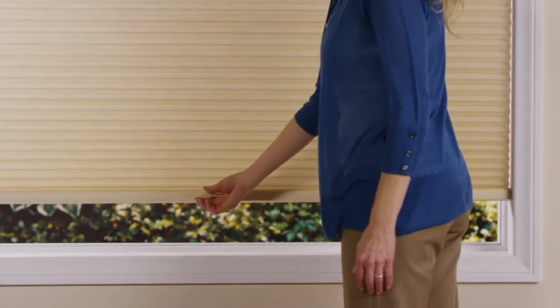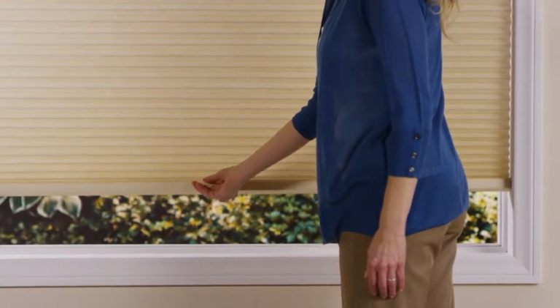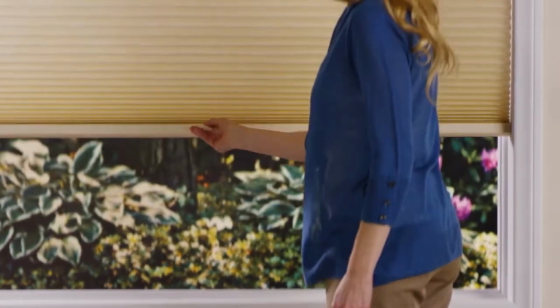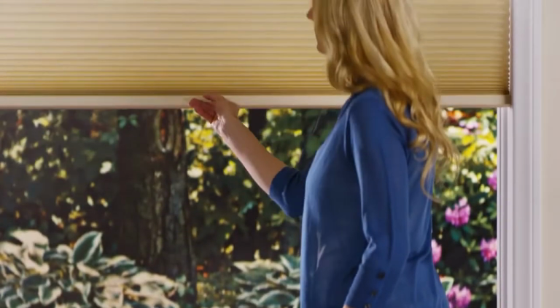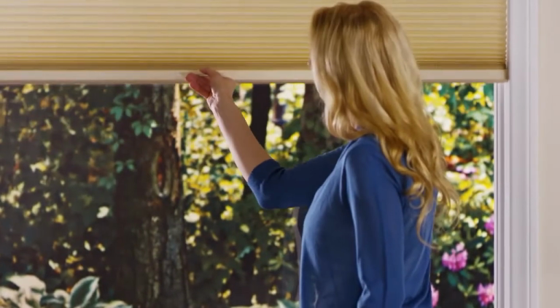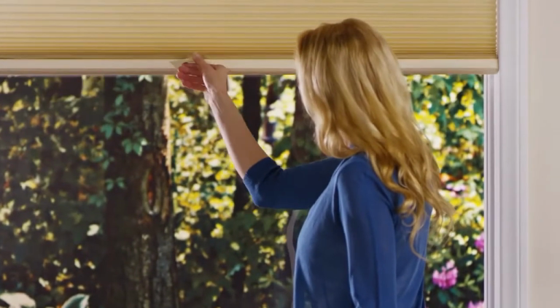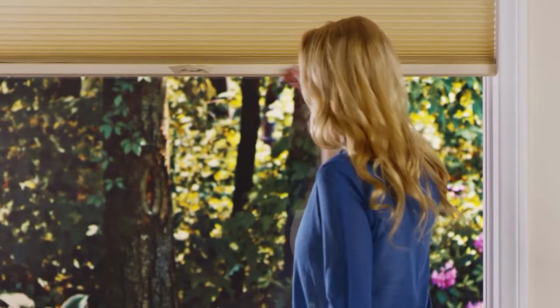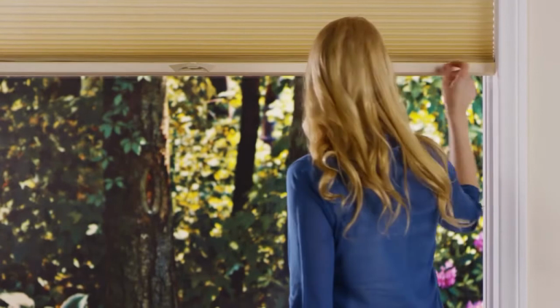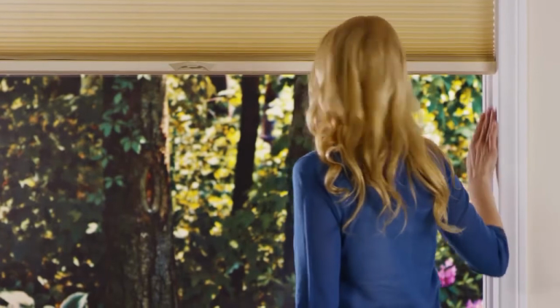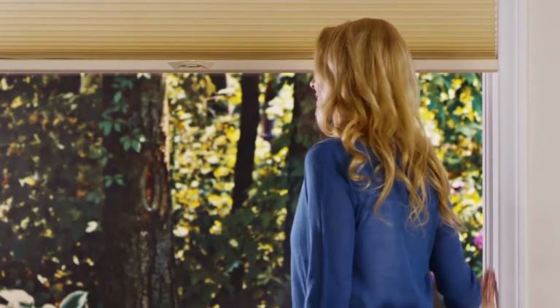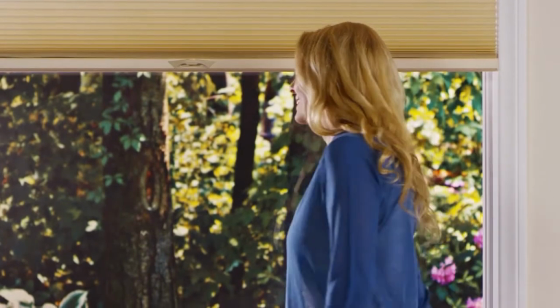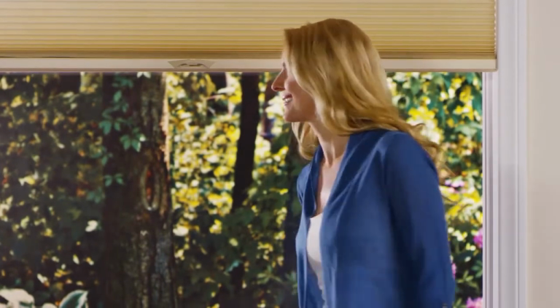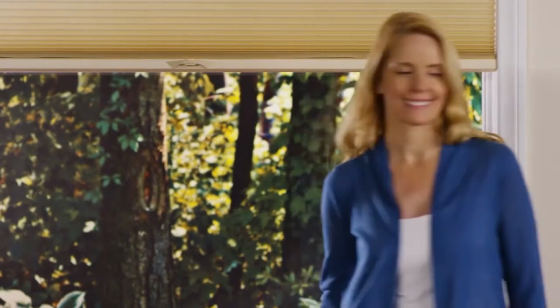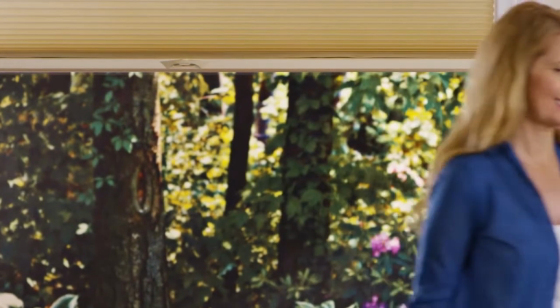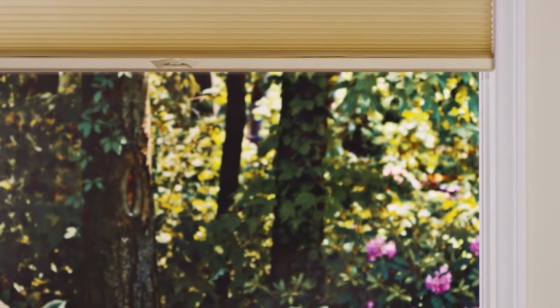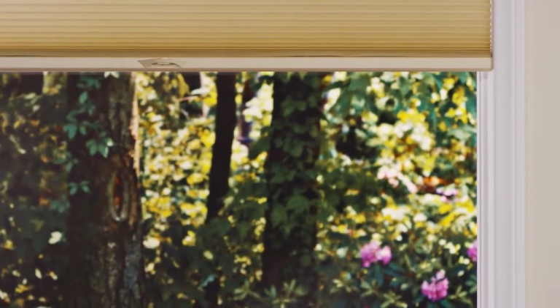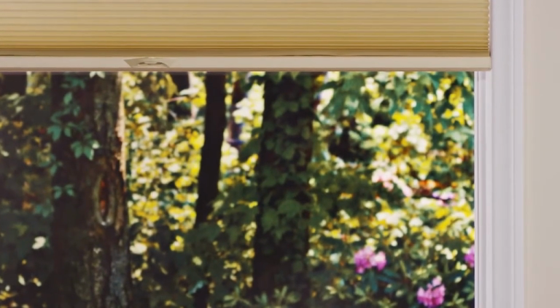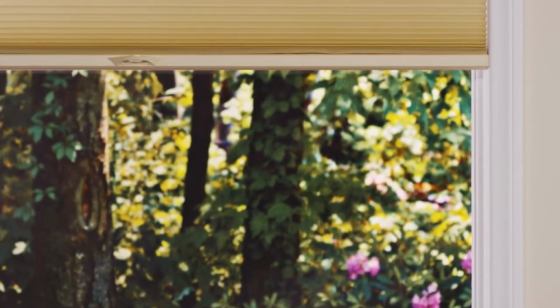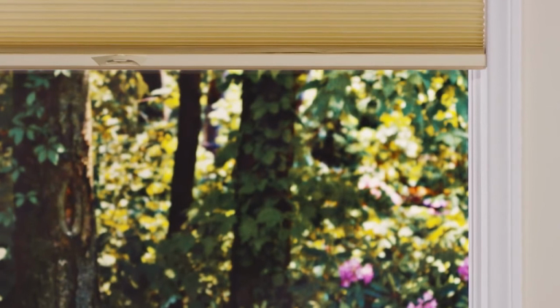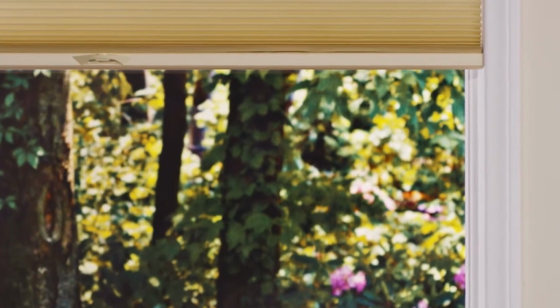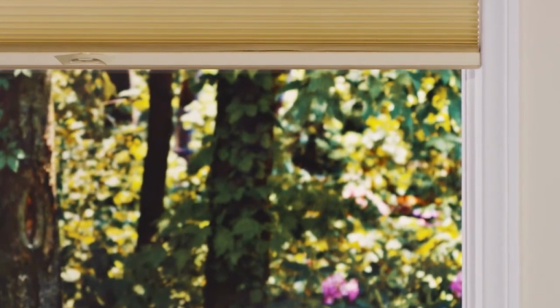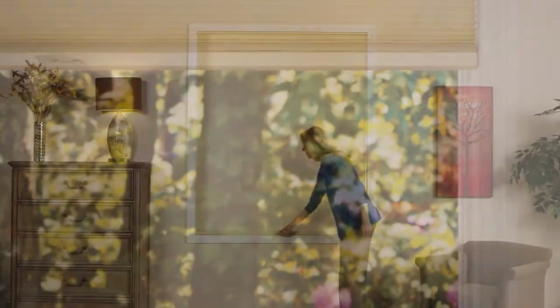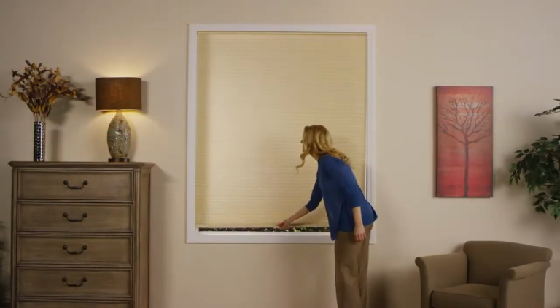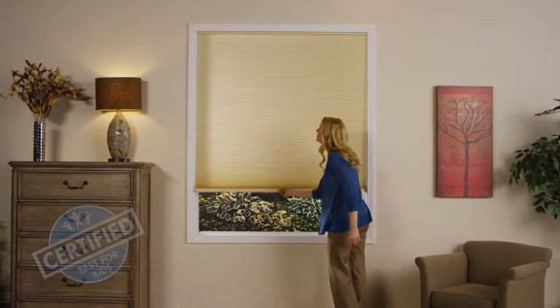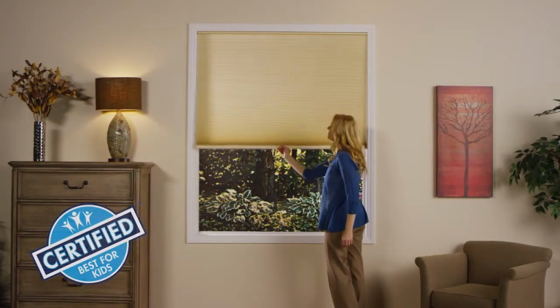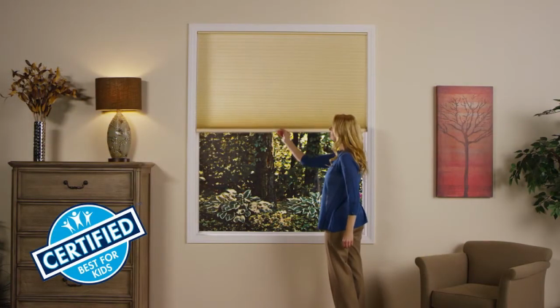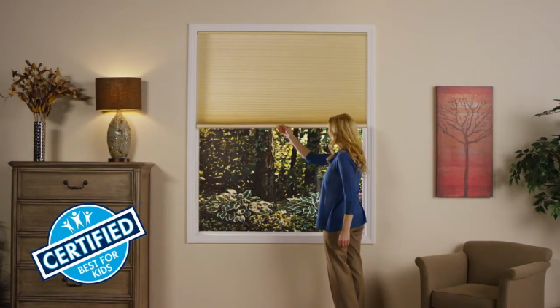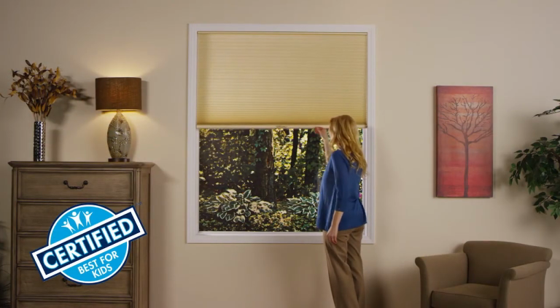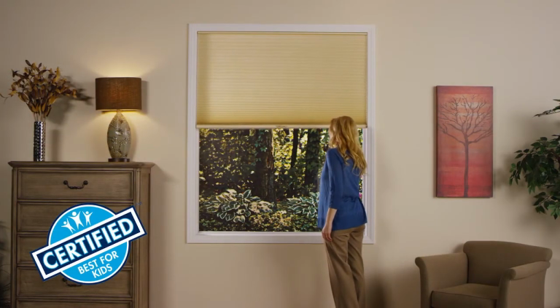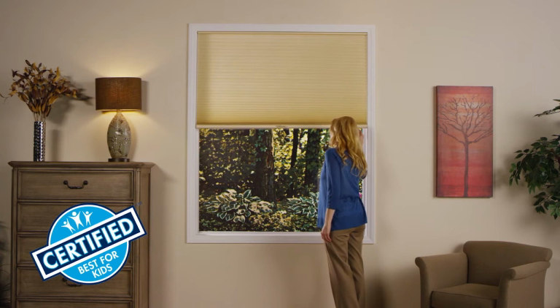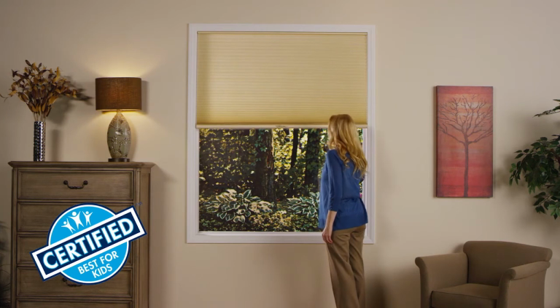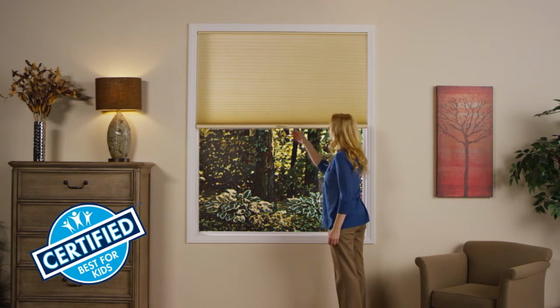Let the shade itself do most of the work for you. The cordless lift and lock design eliminates the need for external lift cords, providing enhanced safety in homes with children and pets. This product has been certified as best for kids.